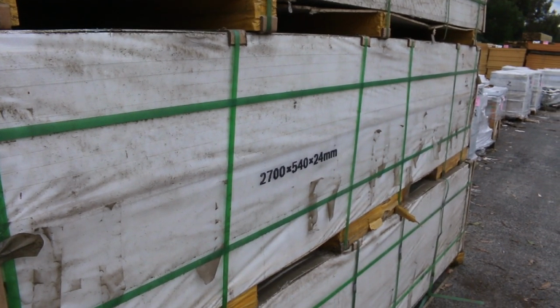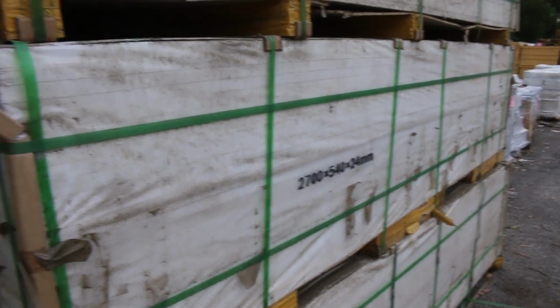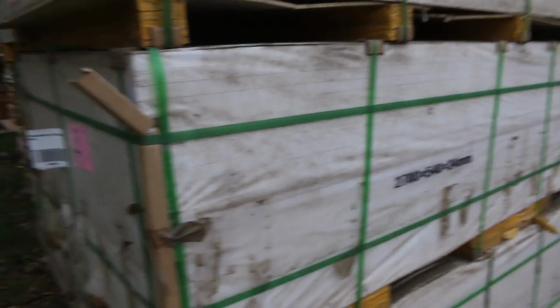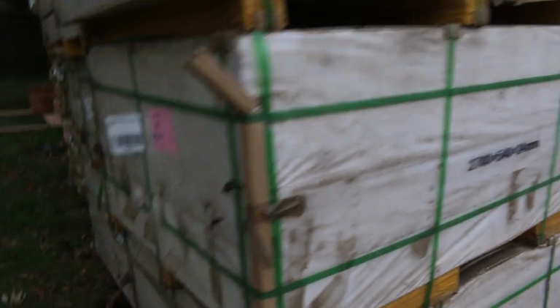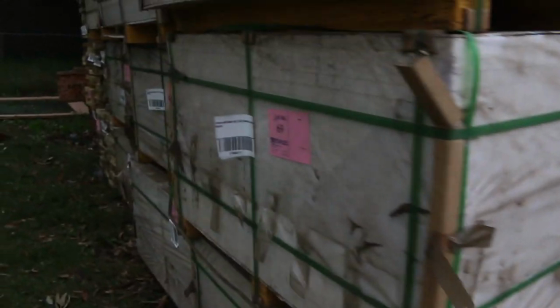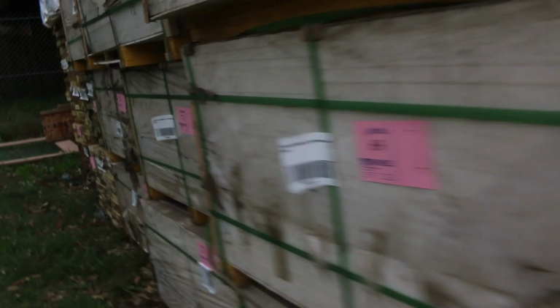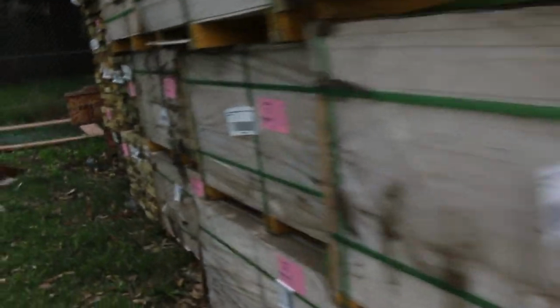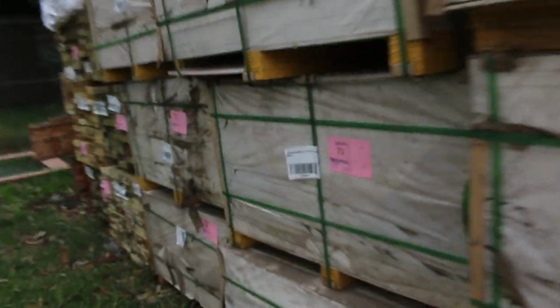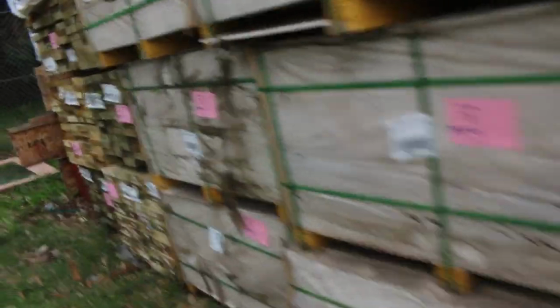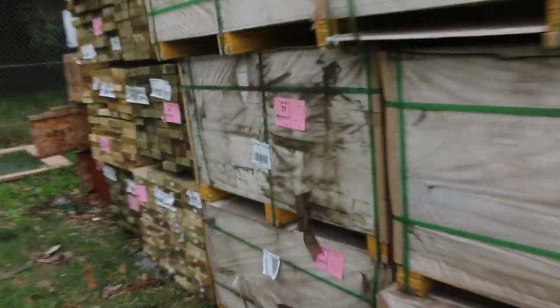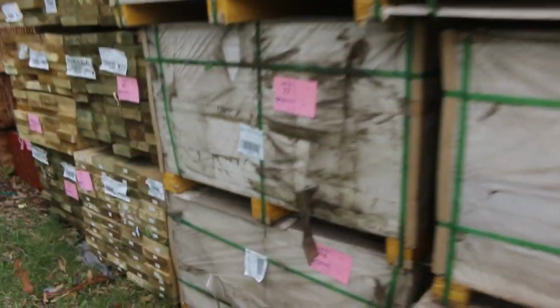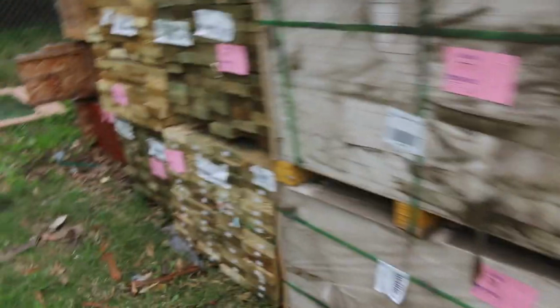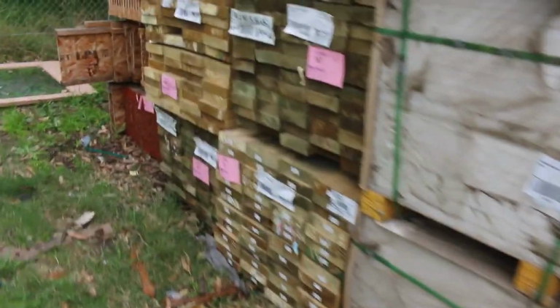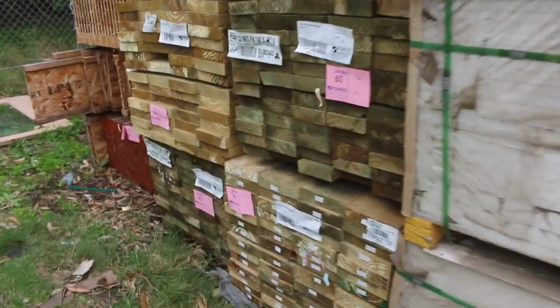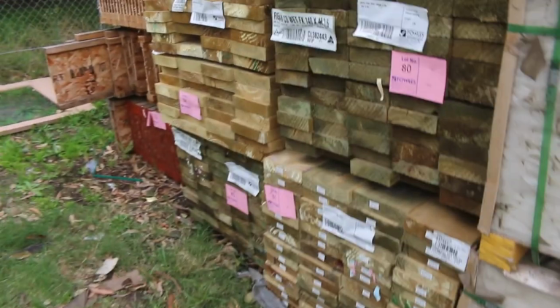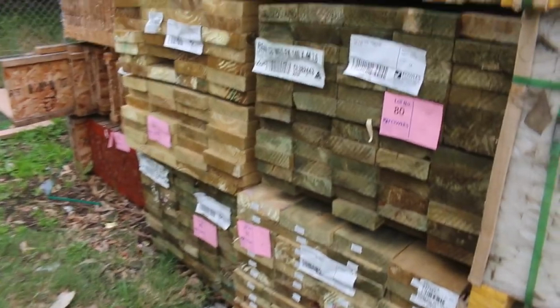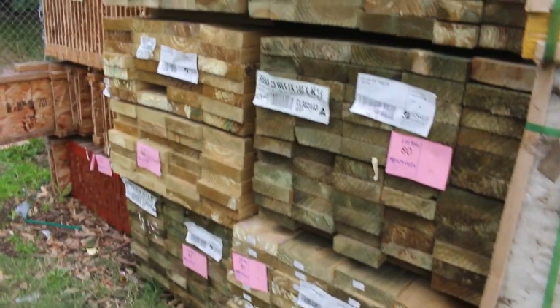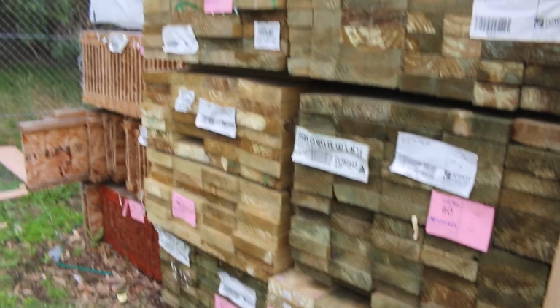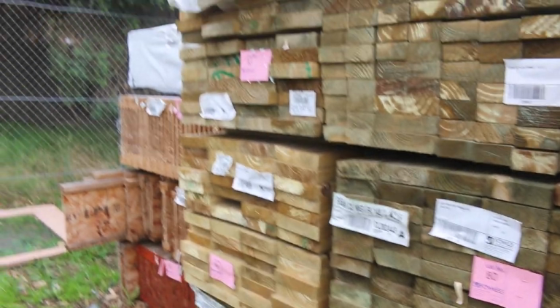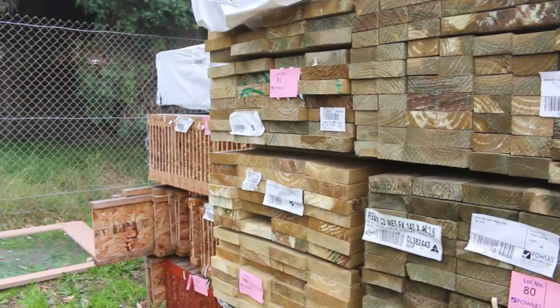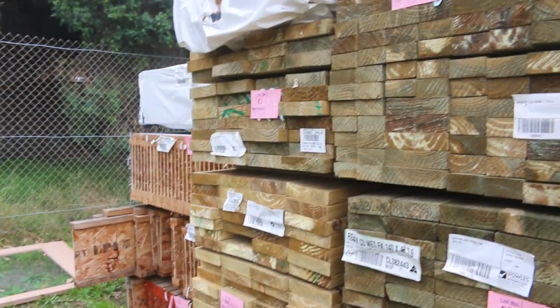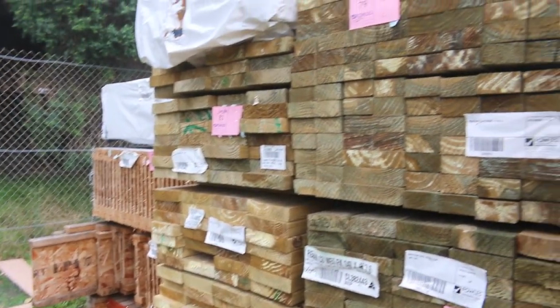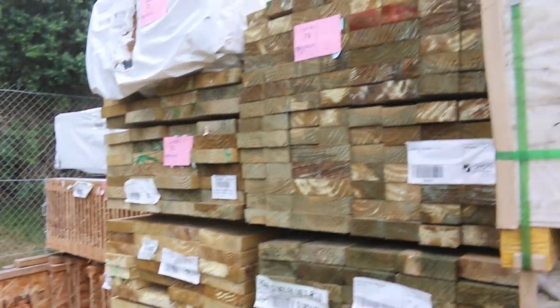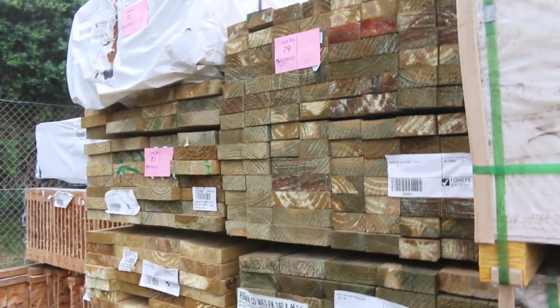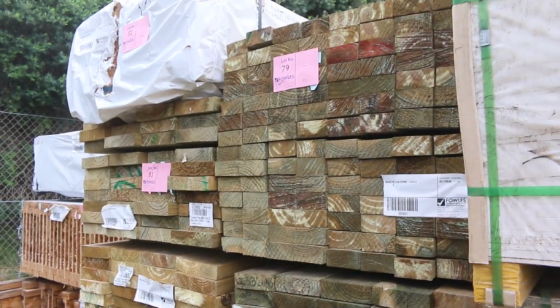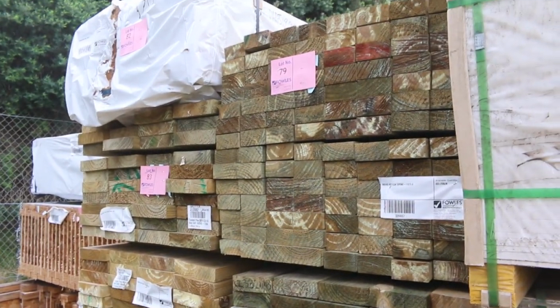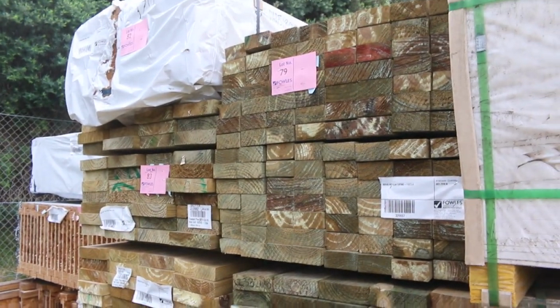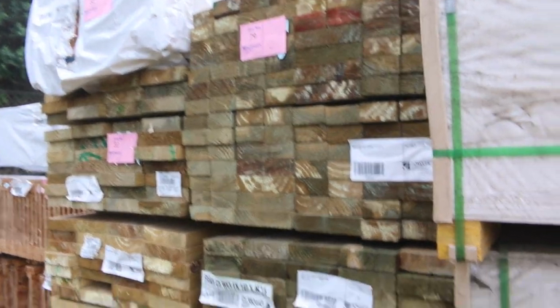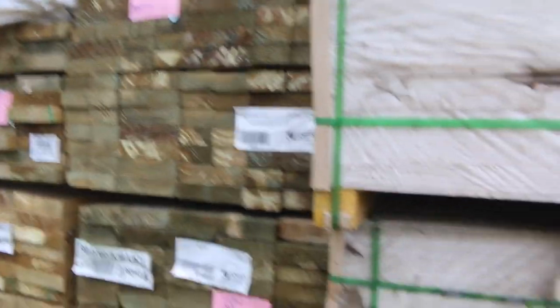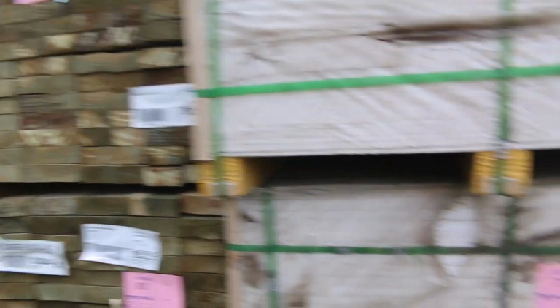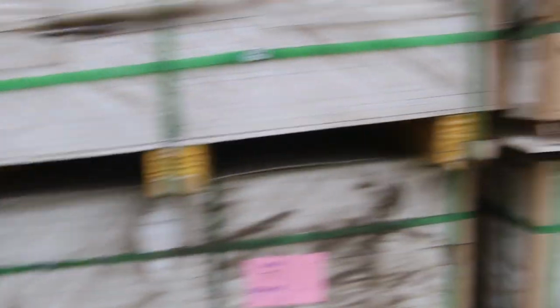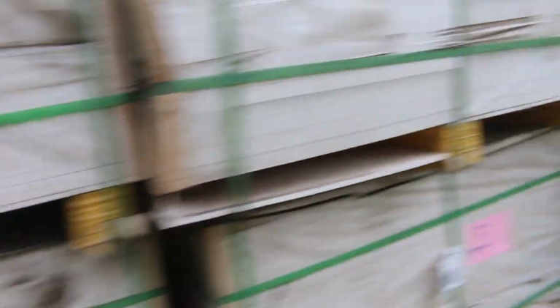In behind there we've got a bit more treated pine: some 90x45mm, 140x45mm, and 190x45mm. We've also got some I-beams in behind there - some I-joists, mid-range I-joists.